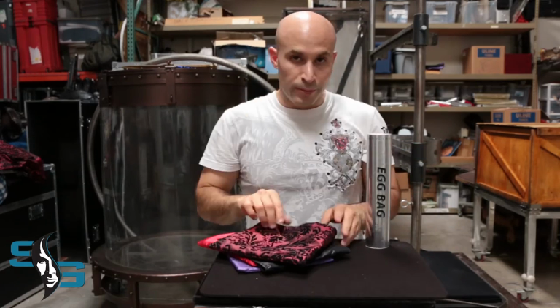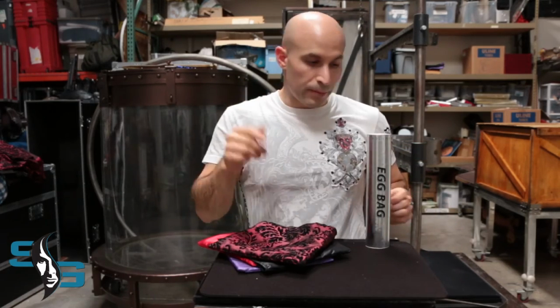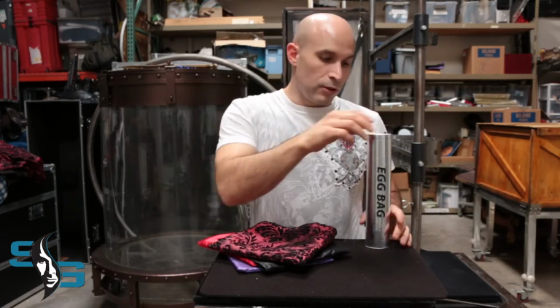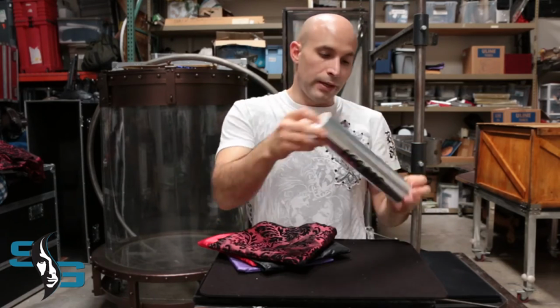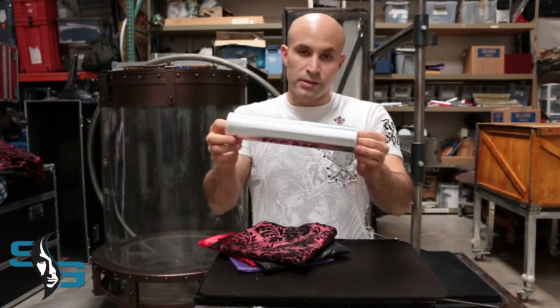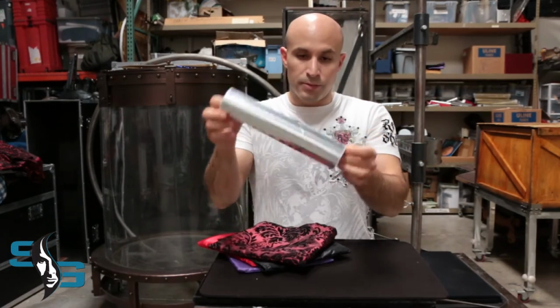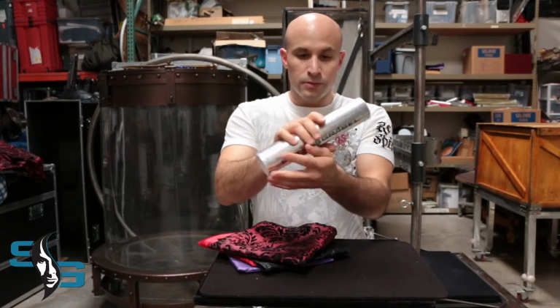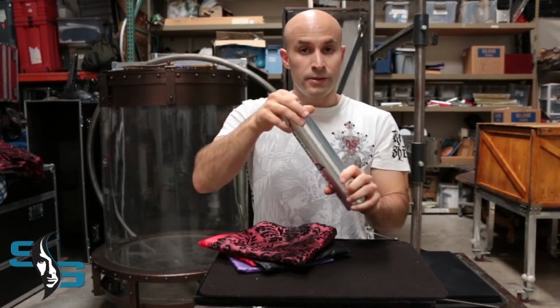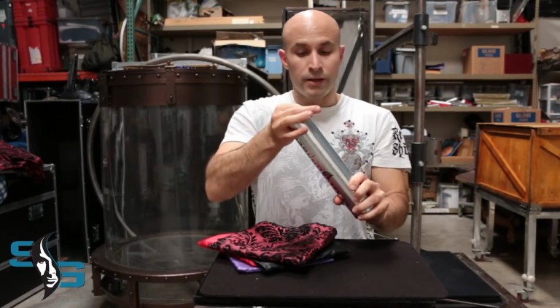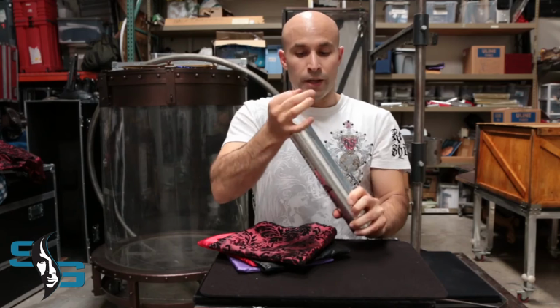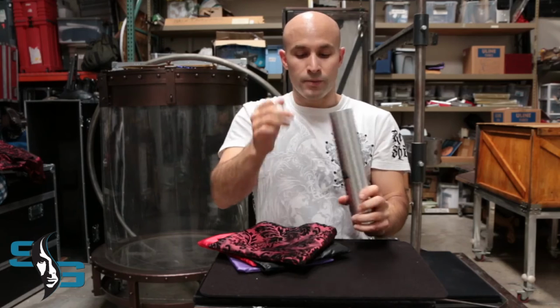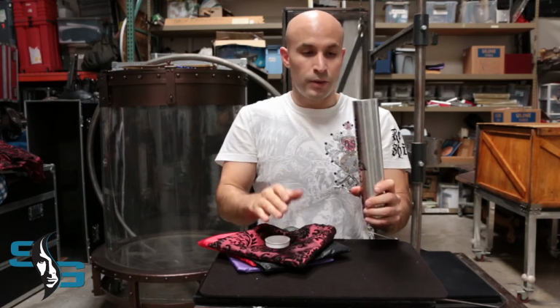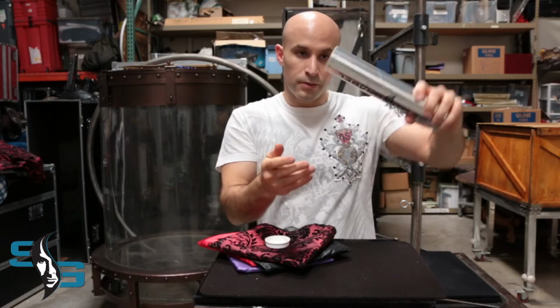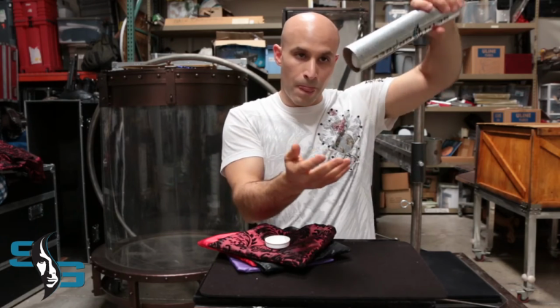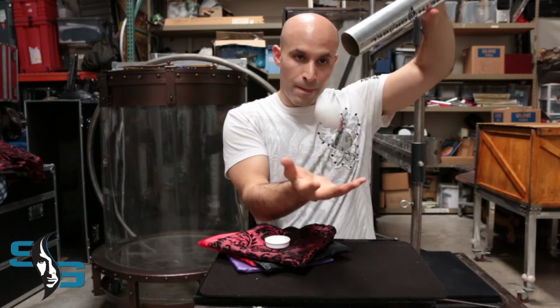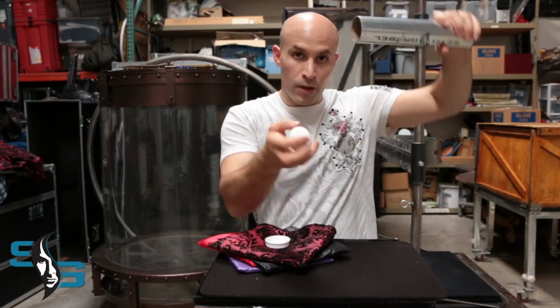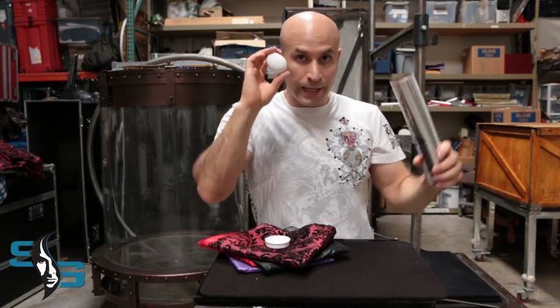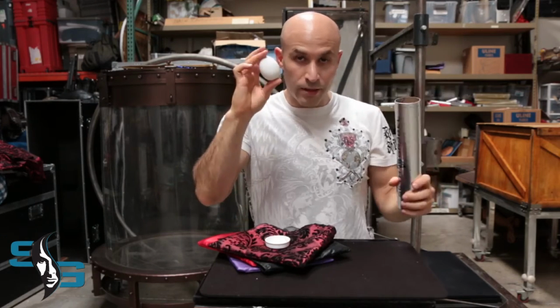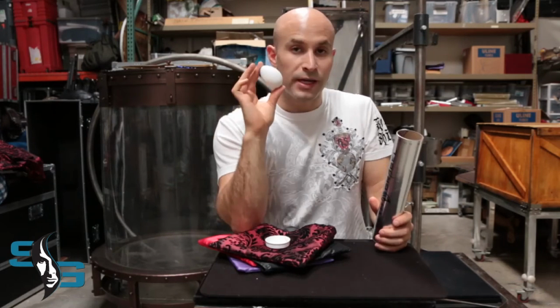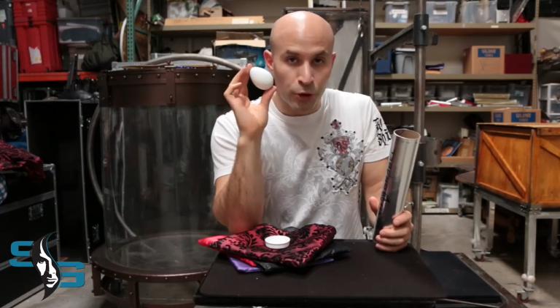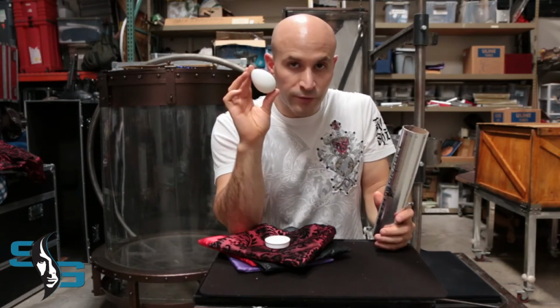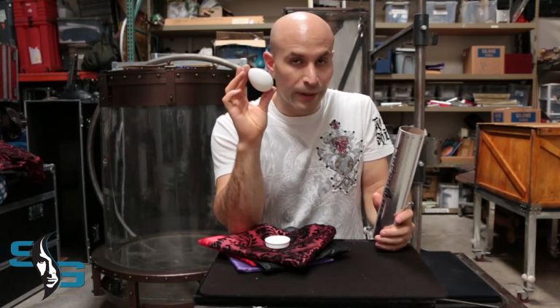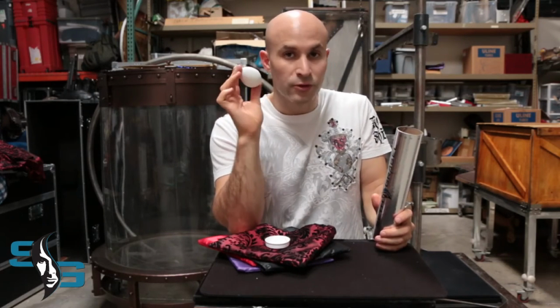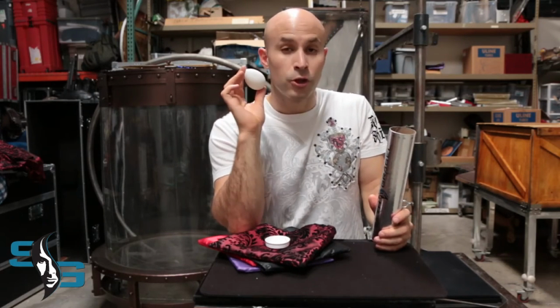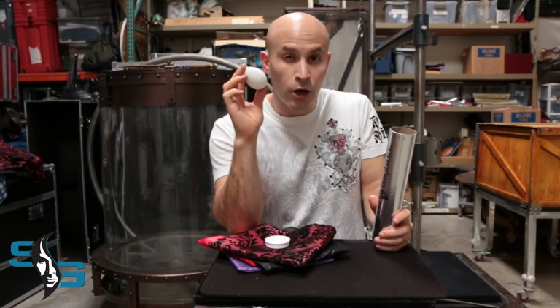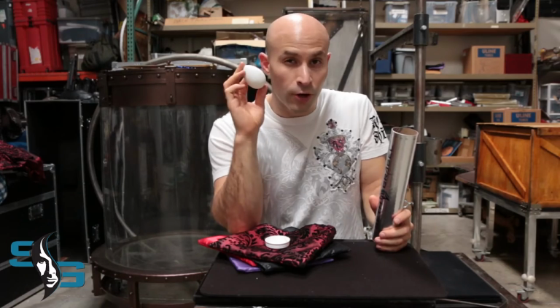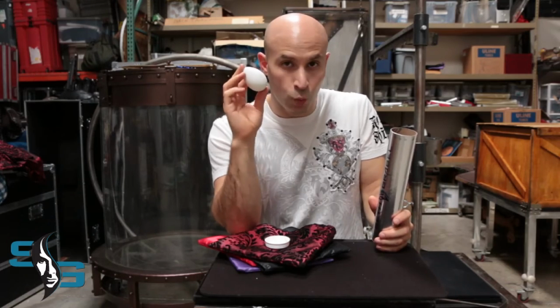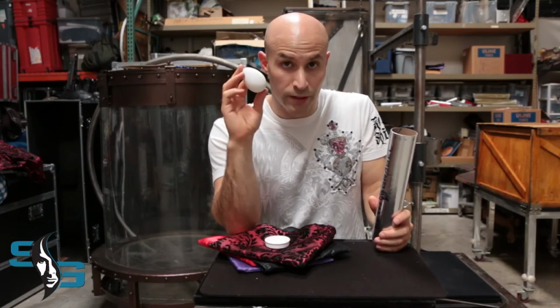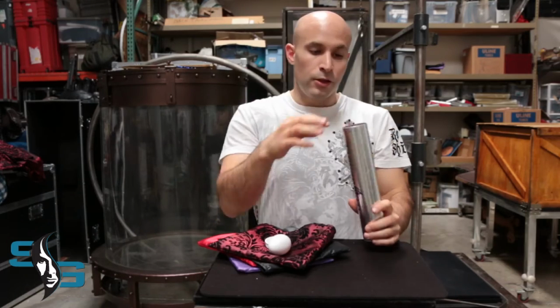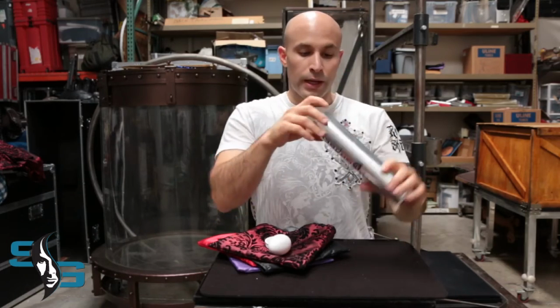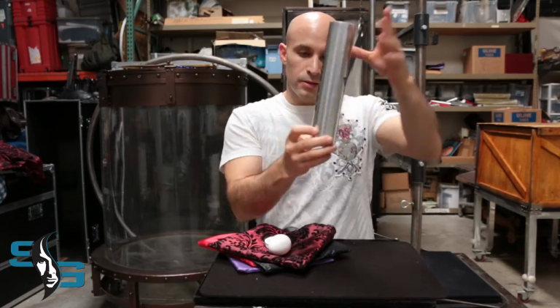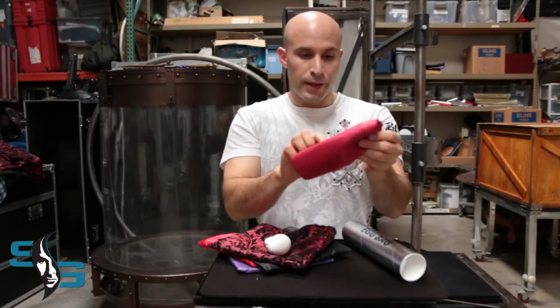When you buy the egg bag, you get this nifty bottle. Inside the egg bag, you get an egg. This egg is perfect for the egg bag — I've looked long, far, and wide. Then you get the egg bag itself.